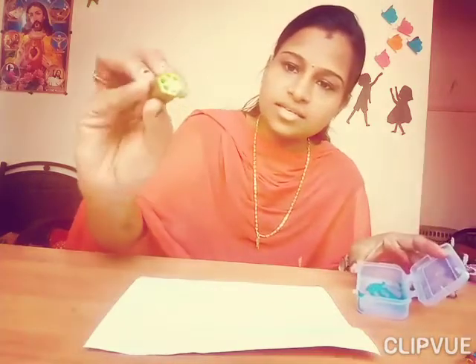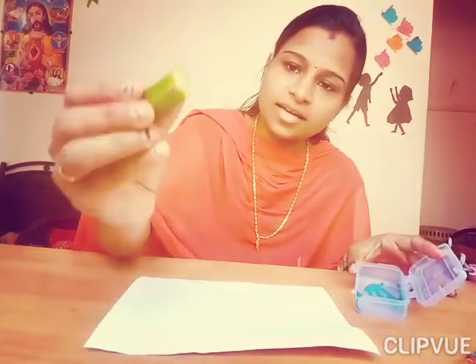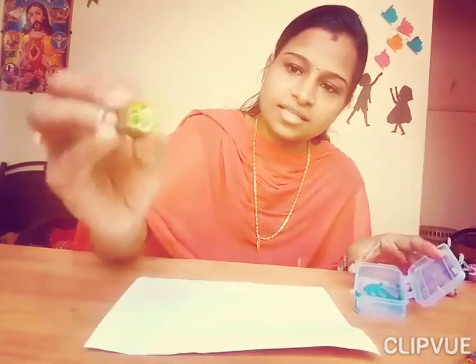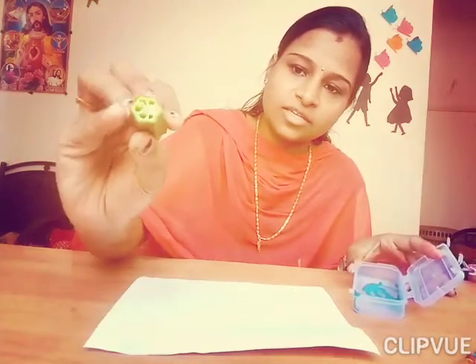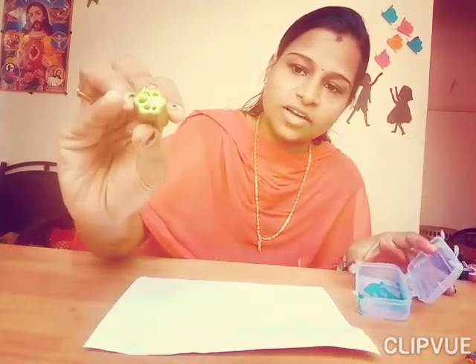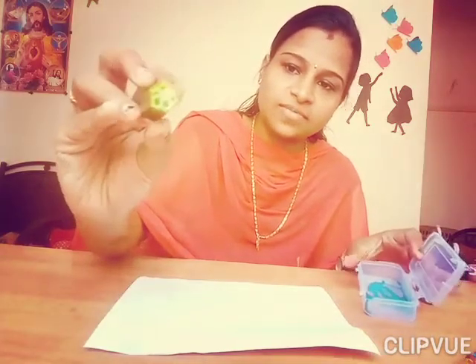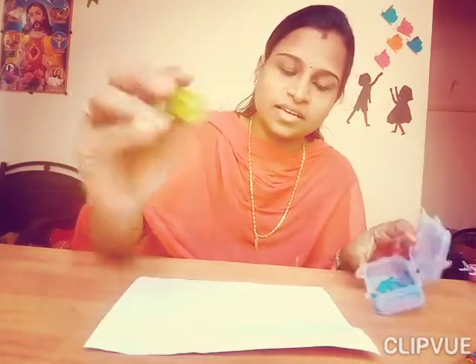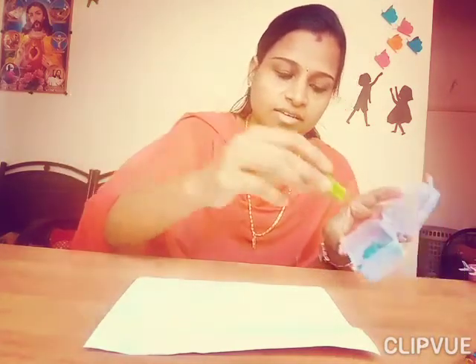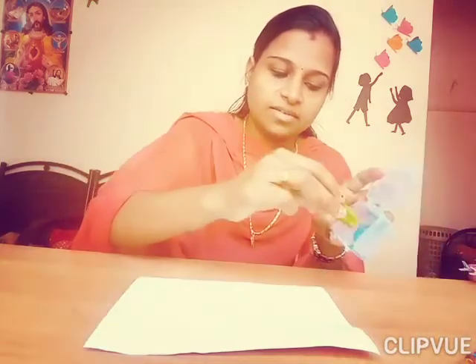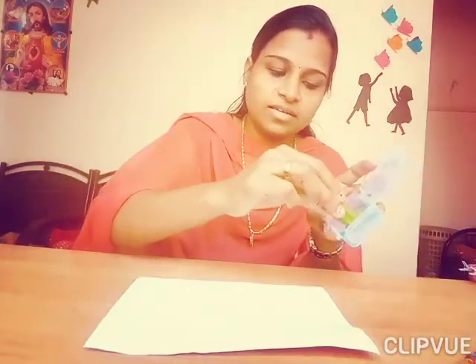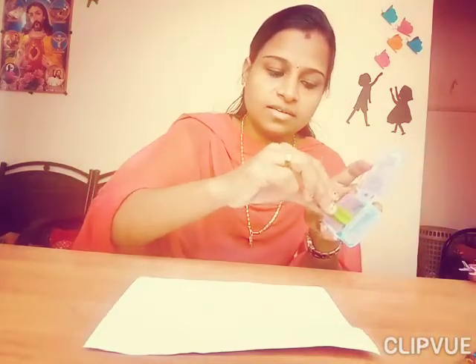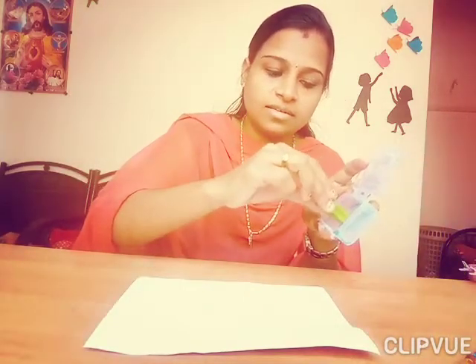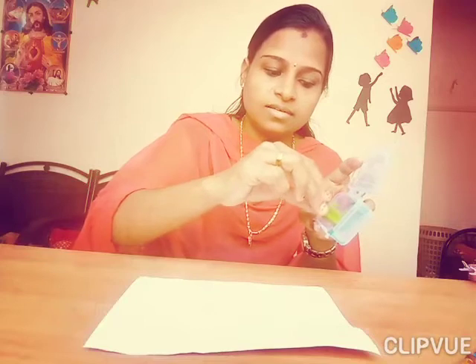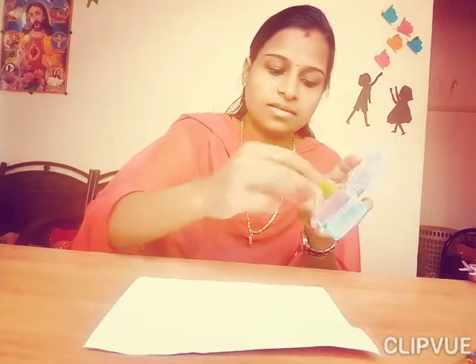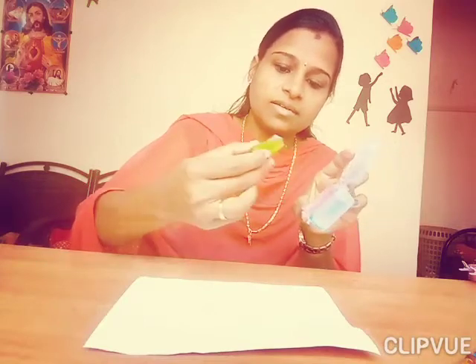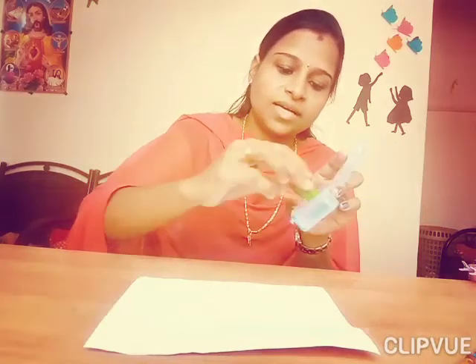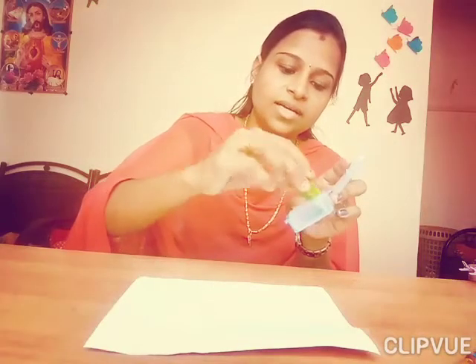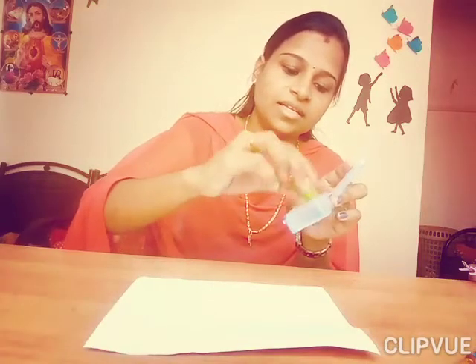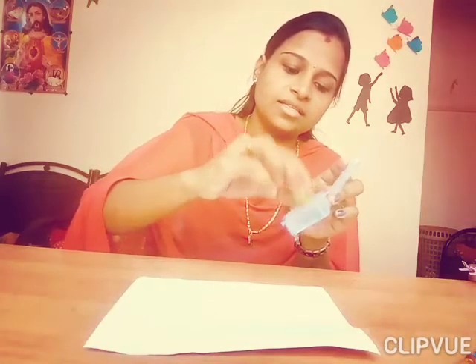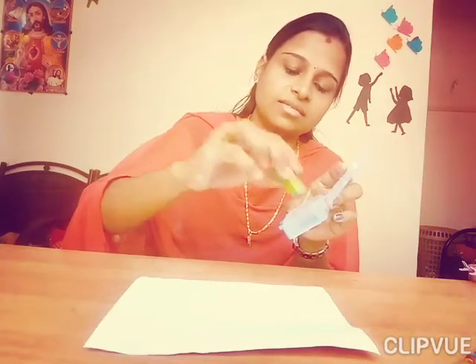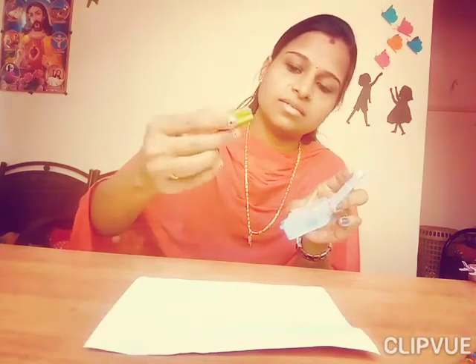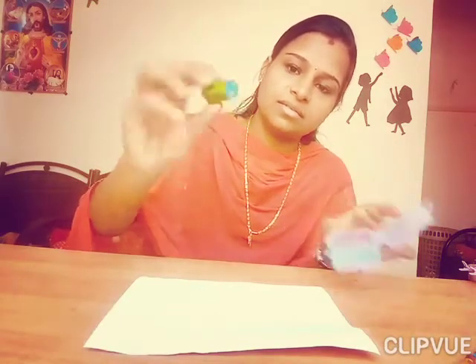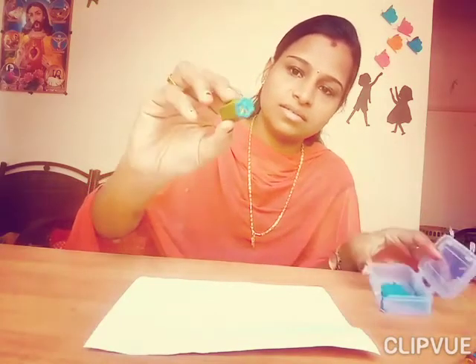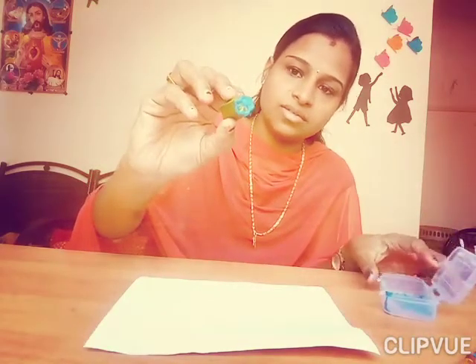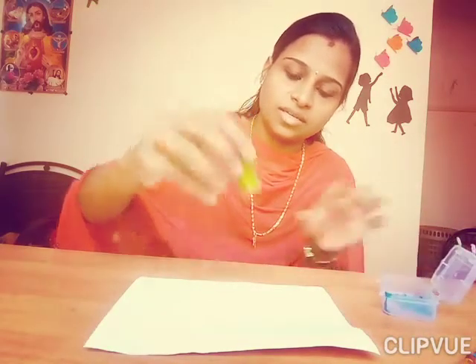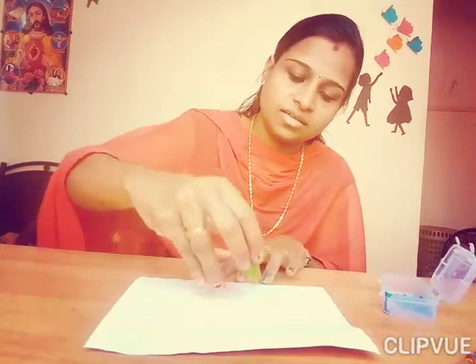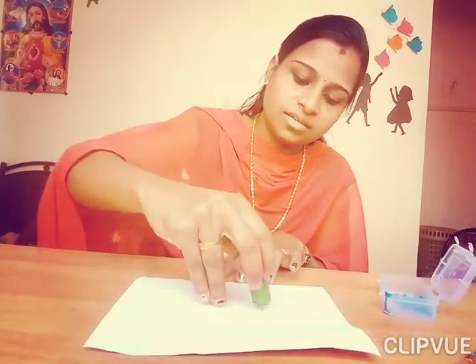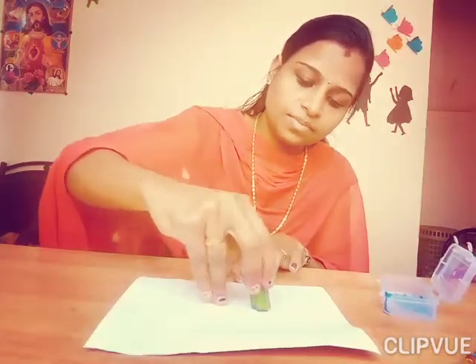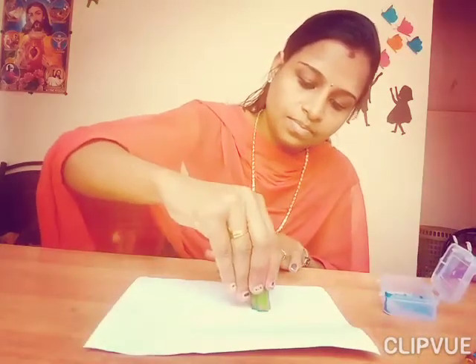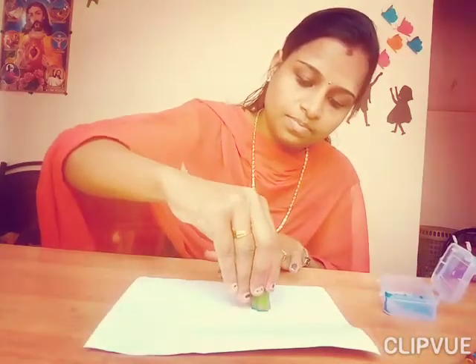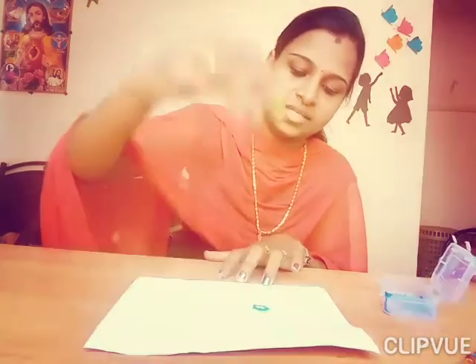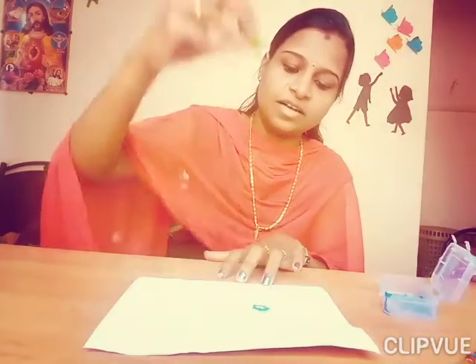Just take a piece of lady's finger like this. See, wear the paint like this and press it well.